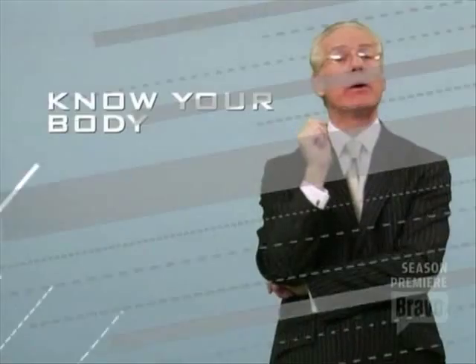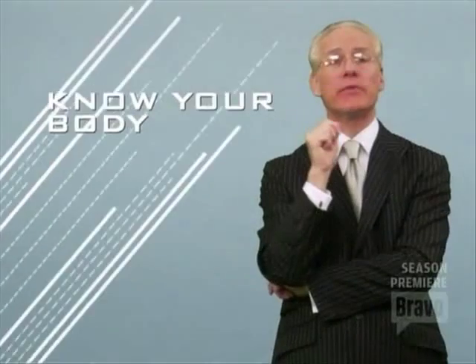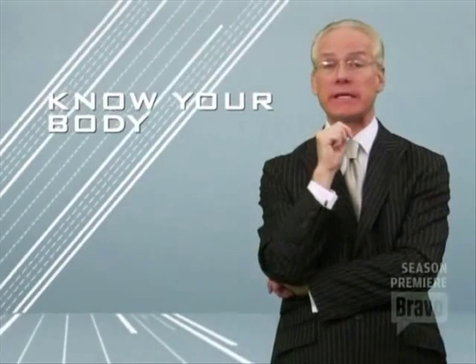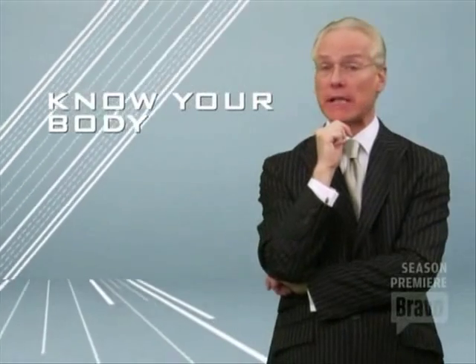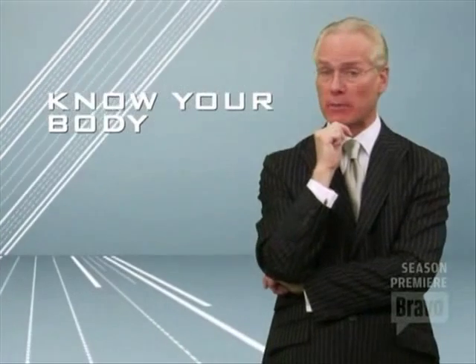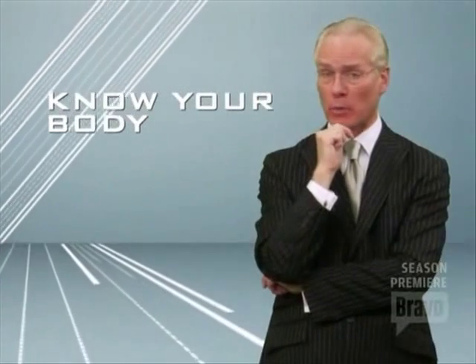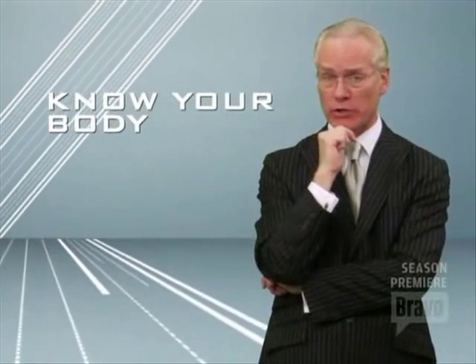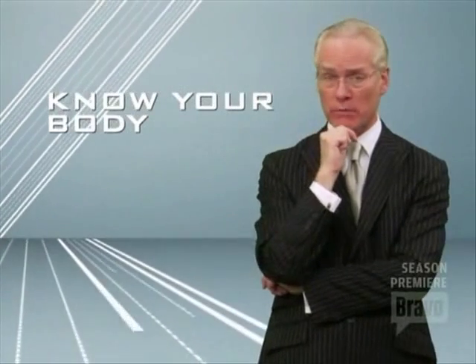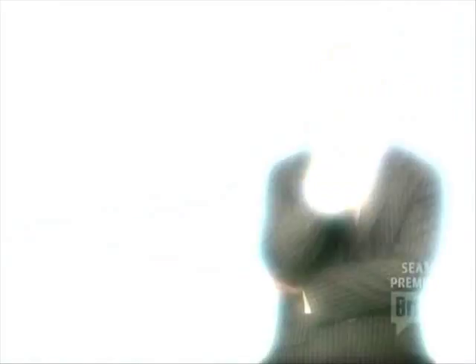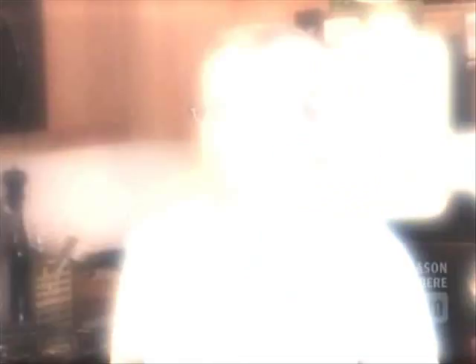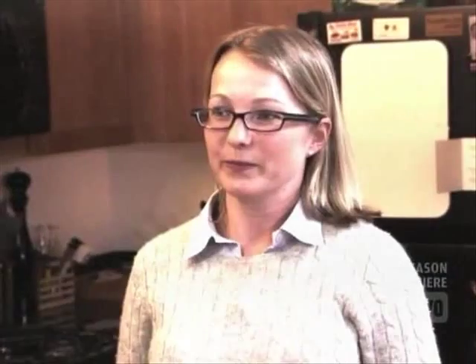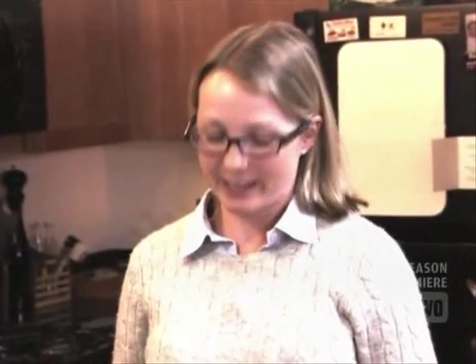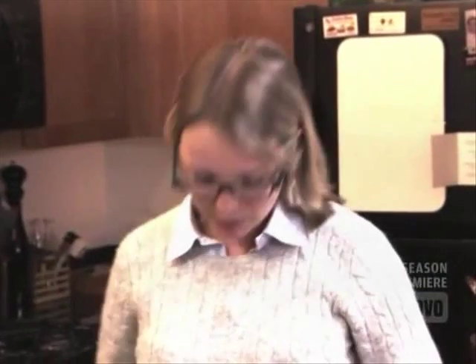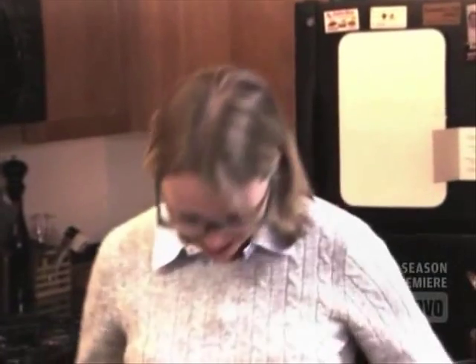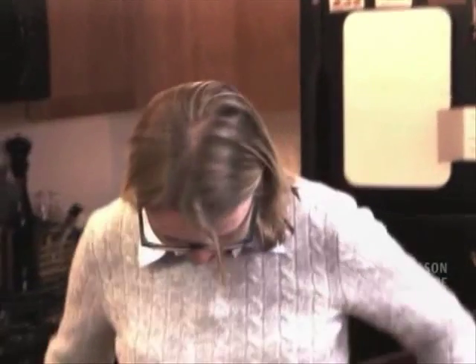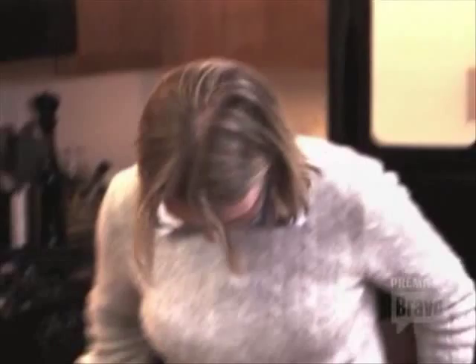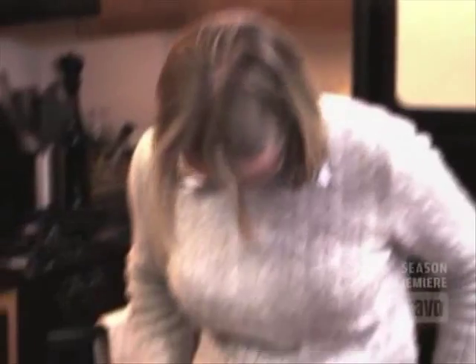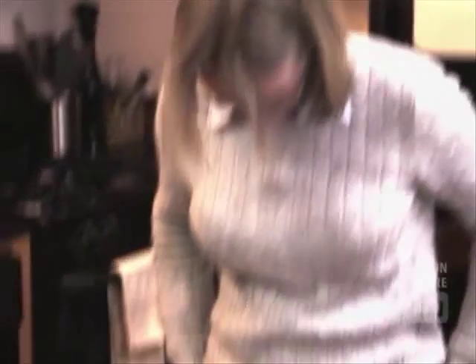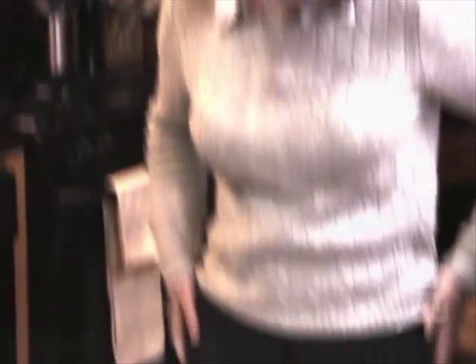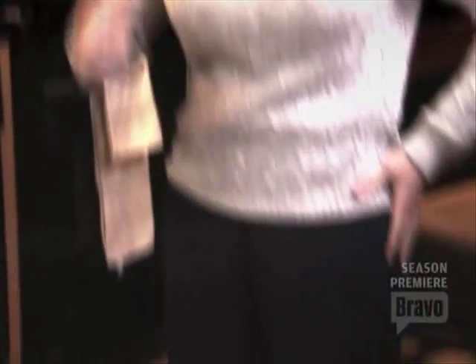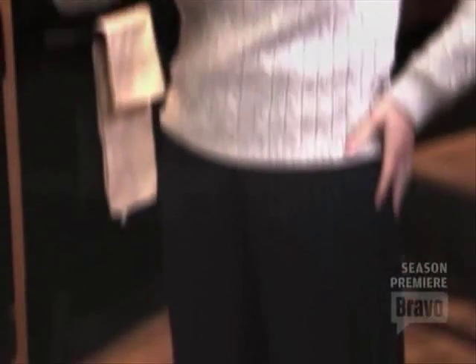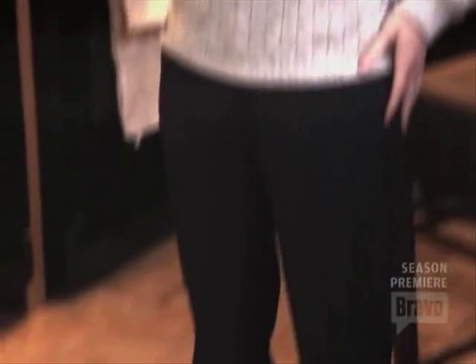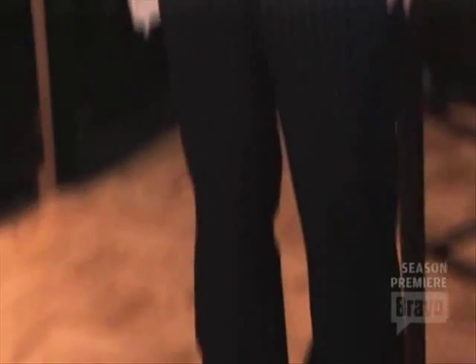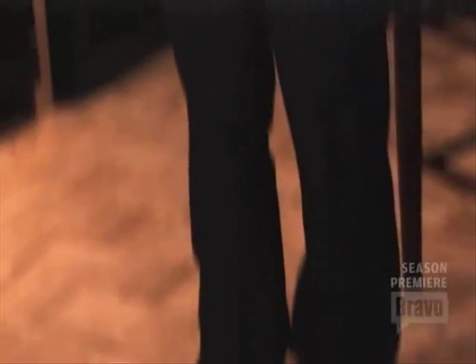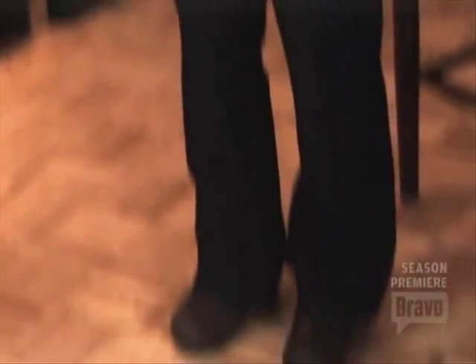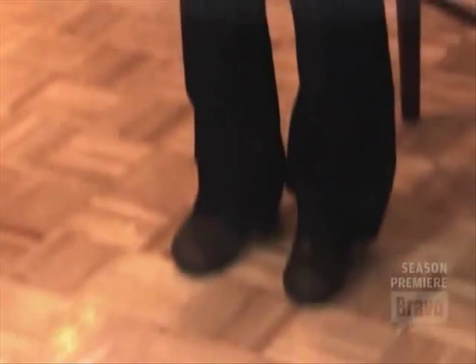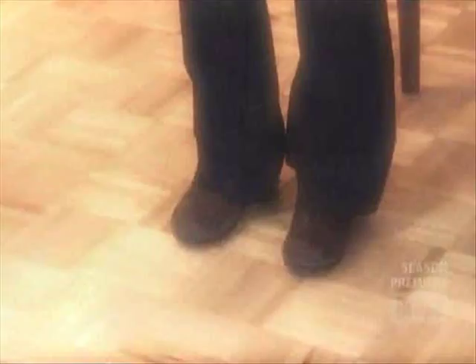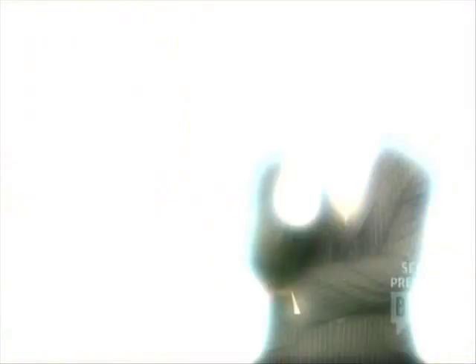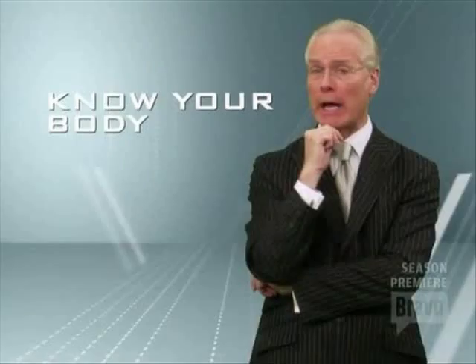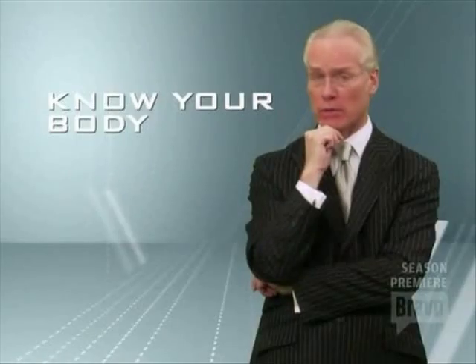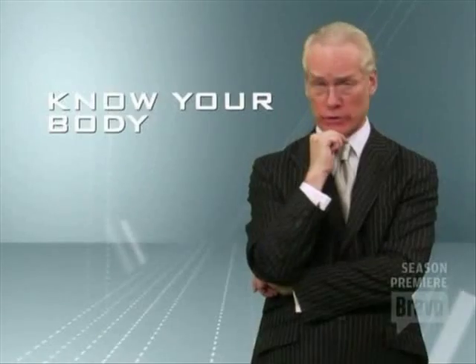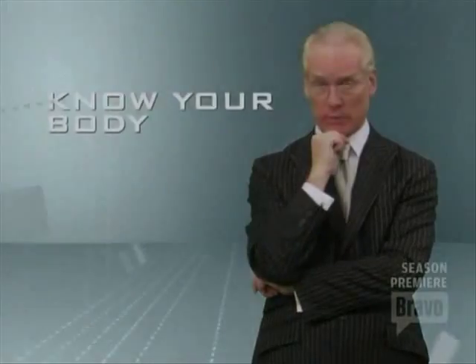Meredith needs a lesson in proportion. She's petite, and she needs to learn how to elongate her frame and to wear clothes to flatter rather than hide her shape.